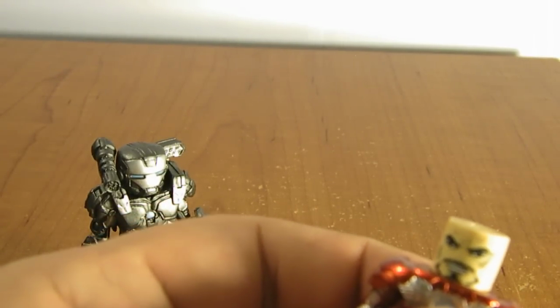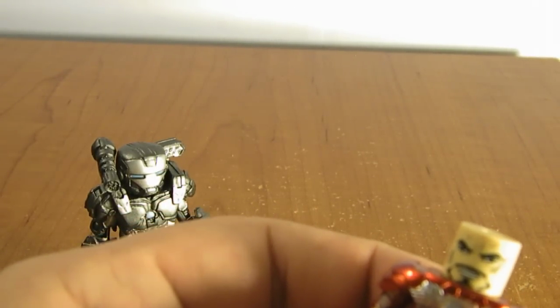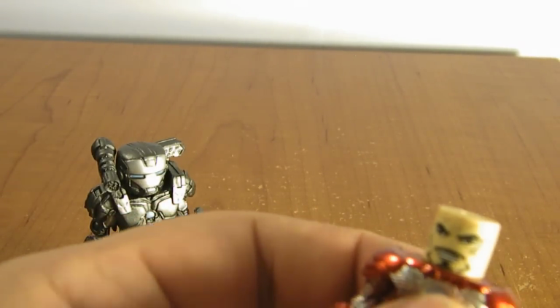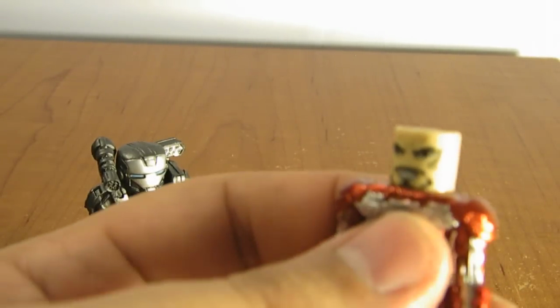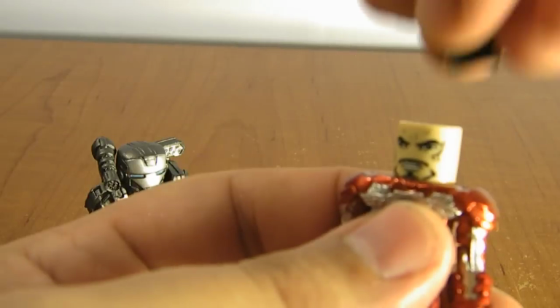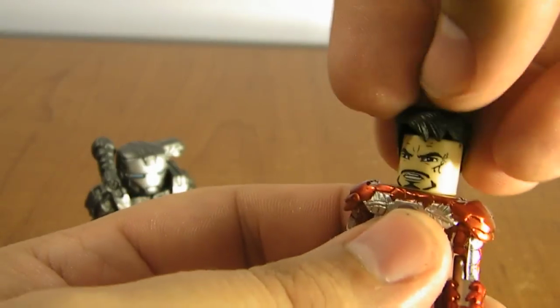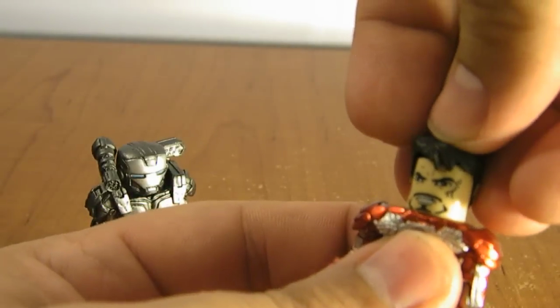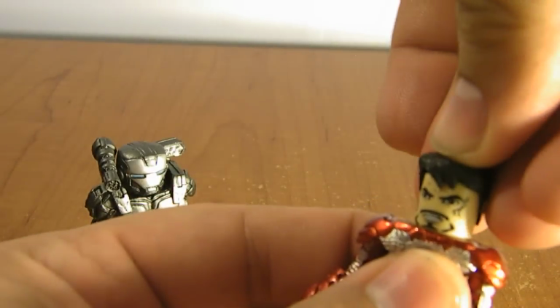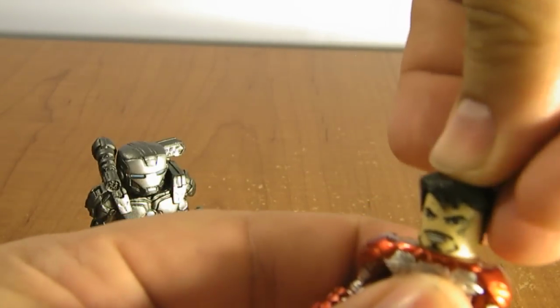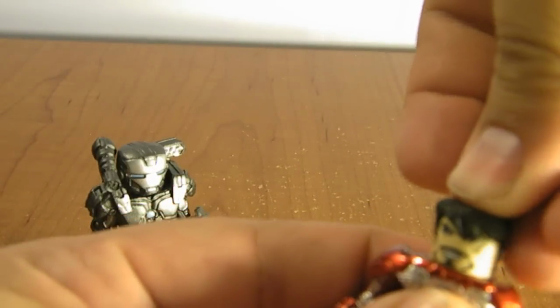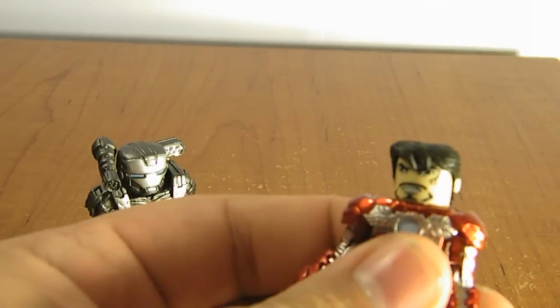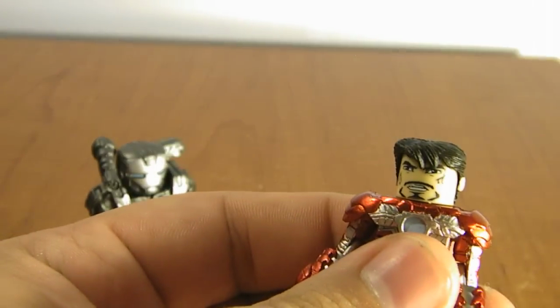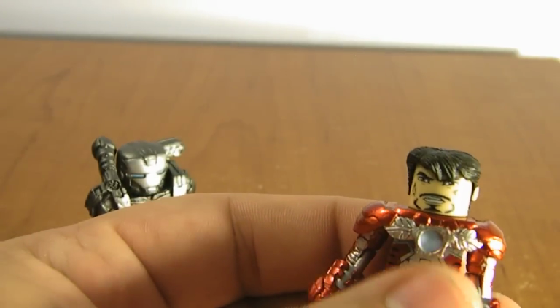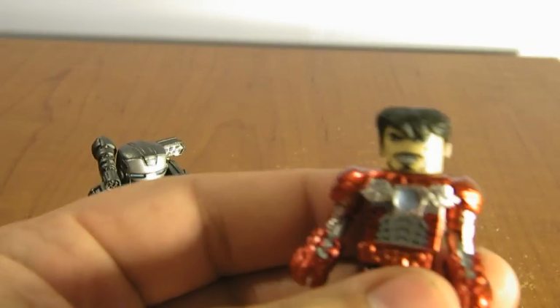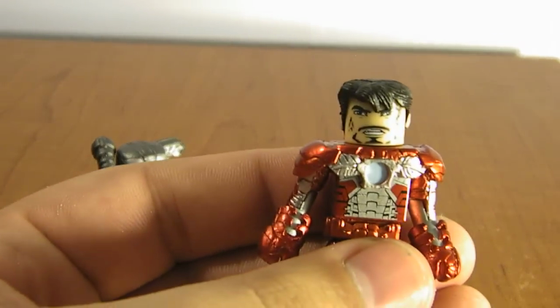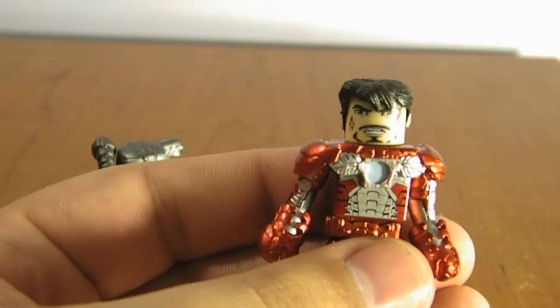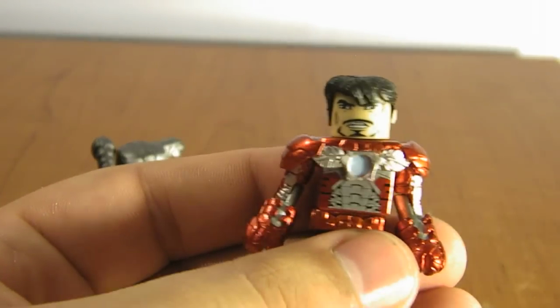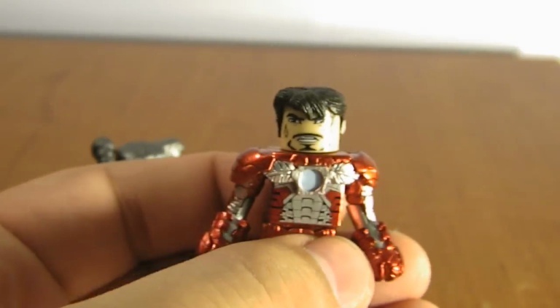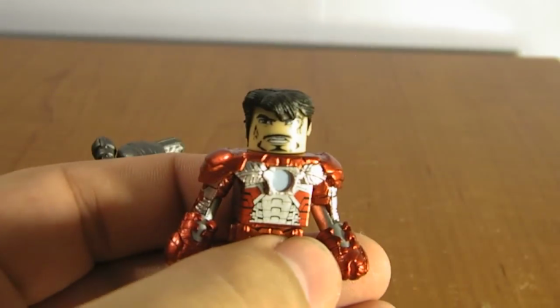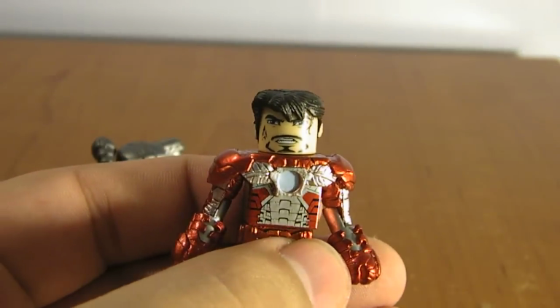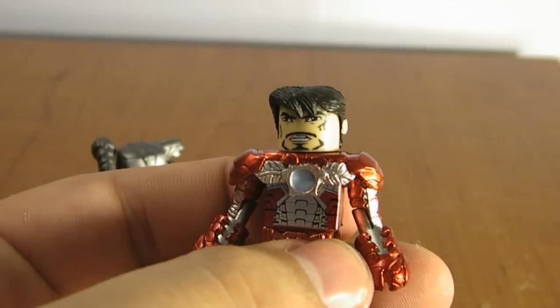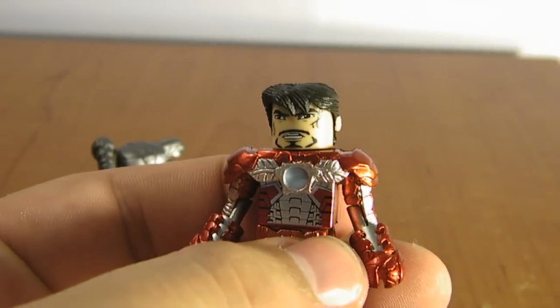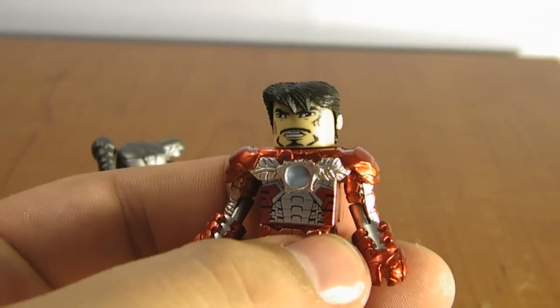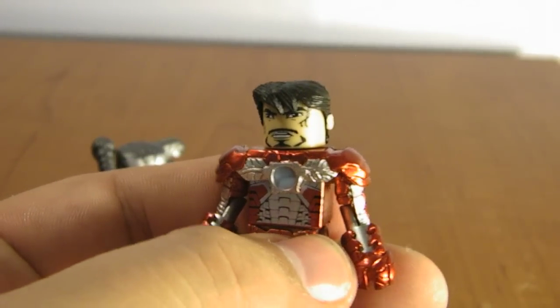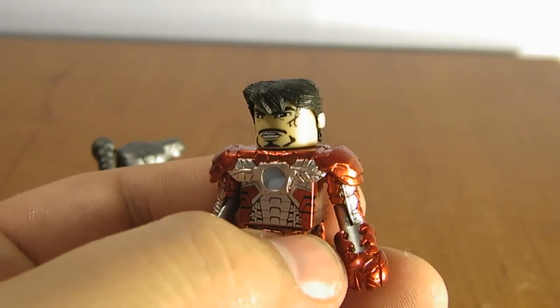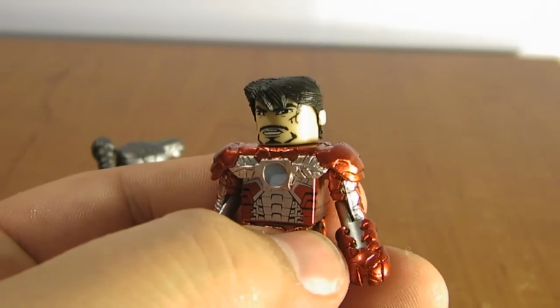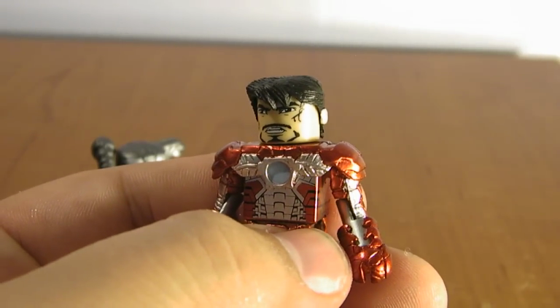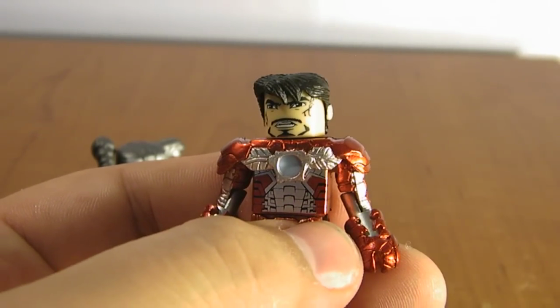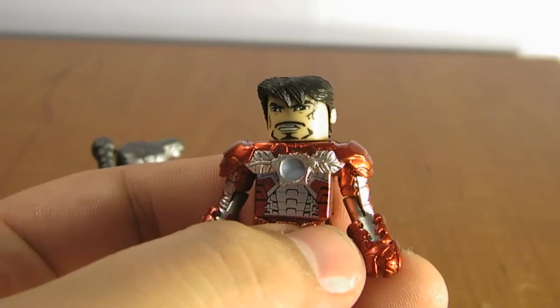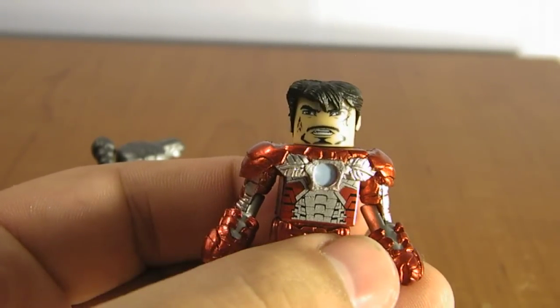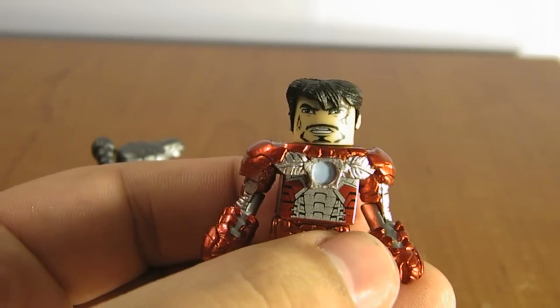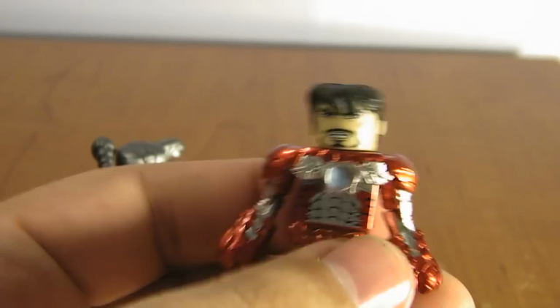He does come with the Tony Stark hair, so you can make him look like — actually, you can make him look like my friend Richard Rush. That's exactly who that Minimate looks like. It looks like my friend Richard.